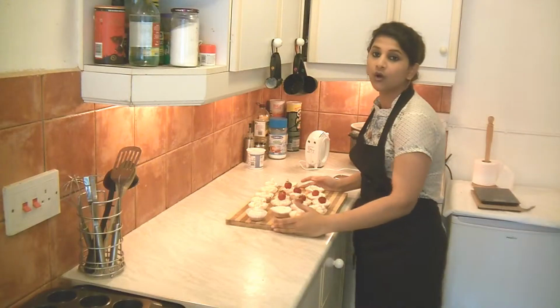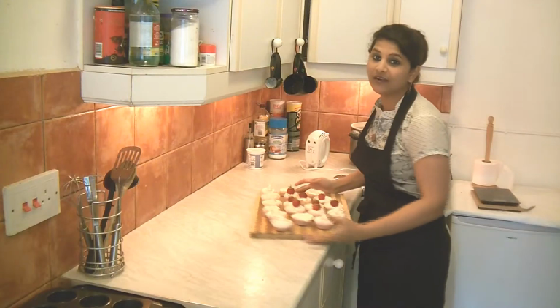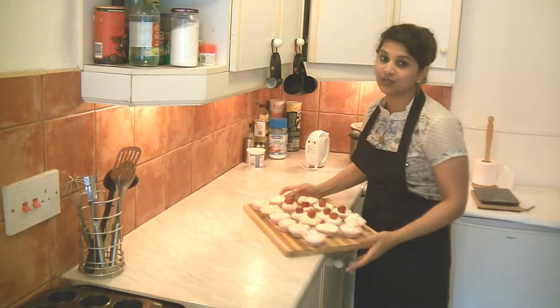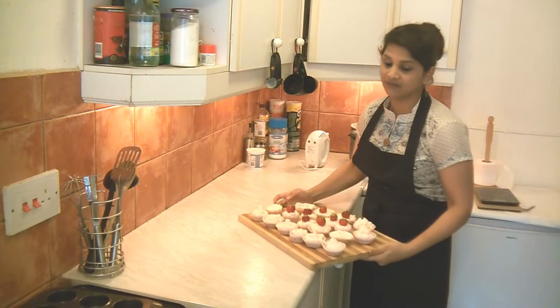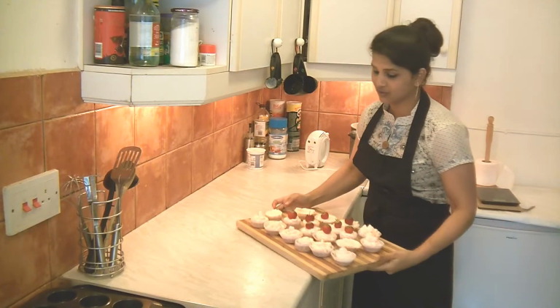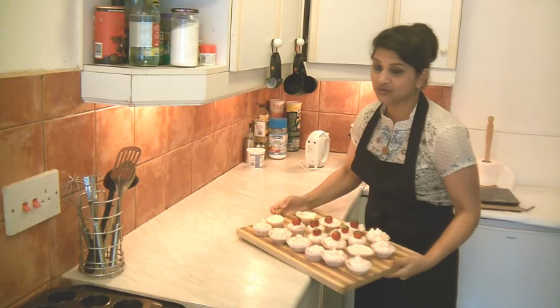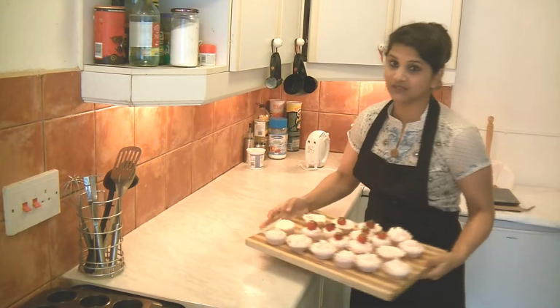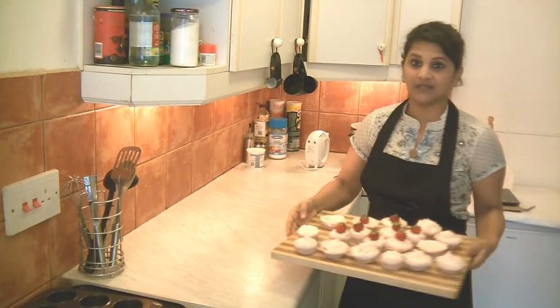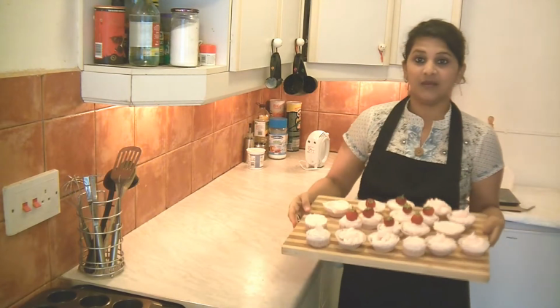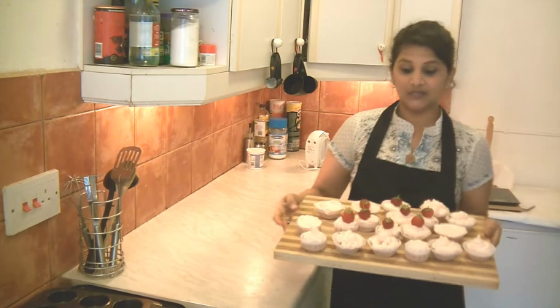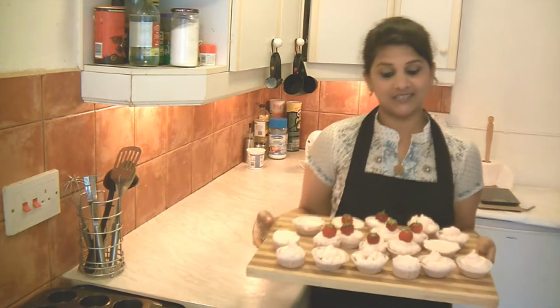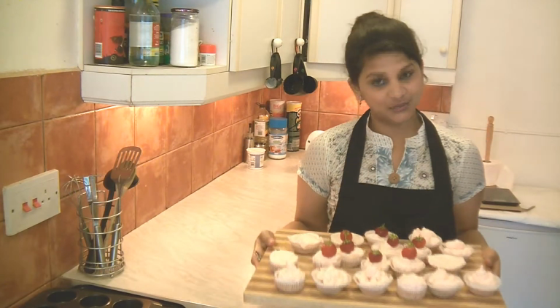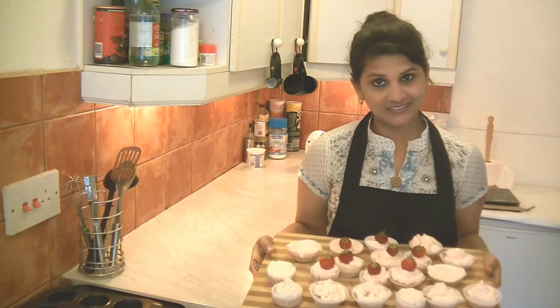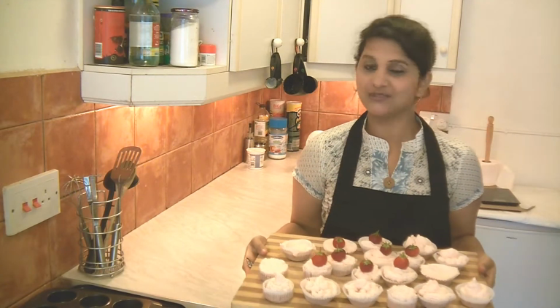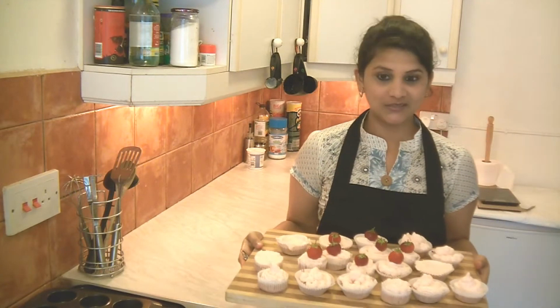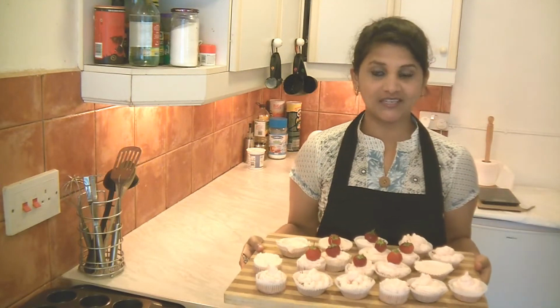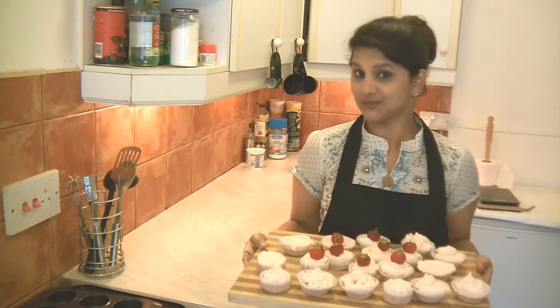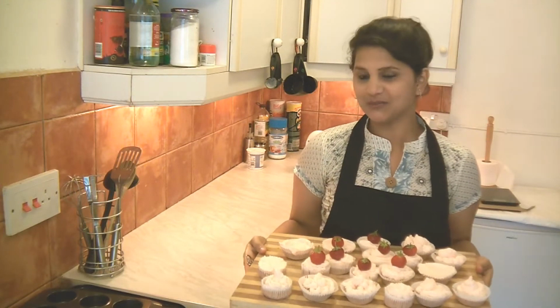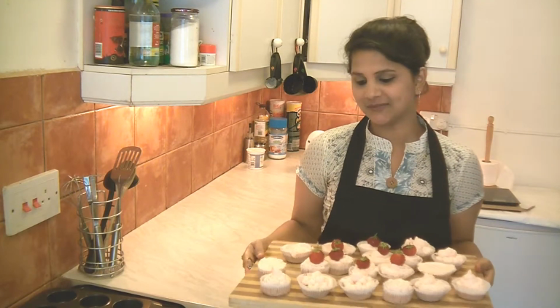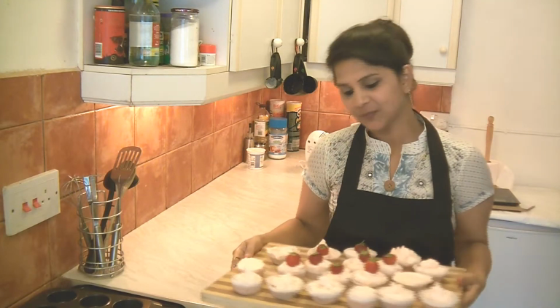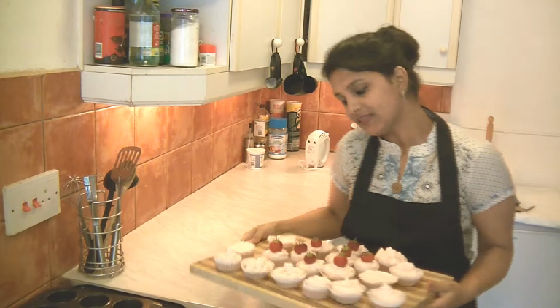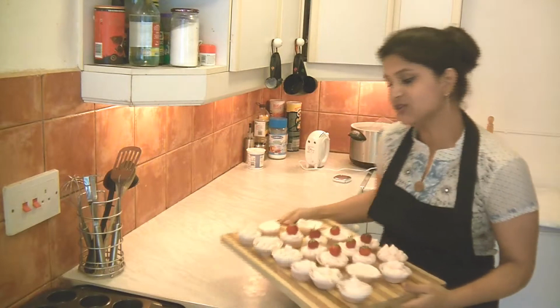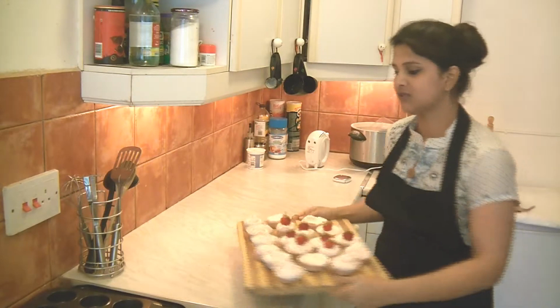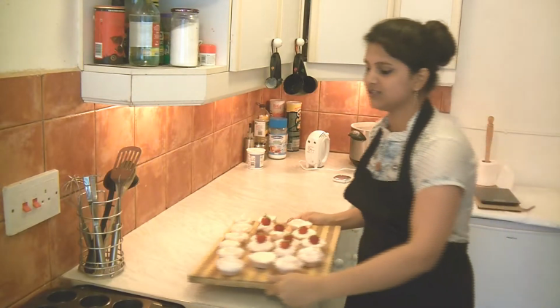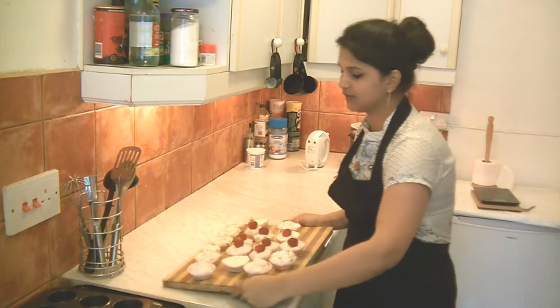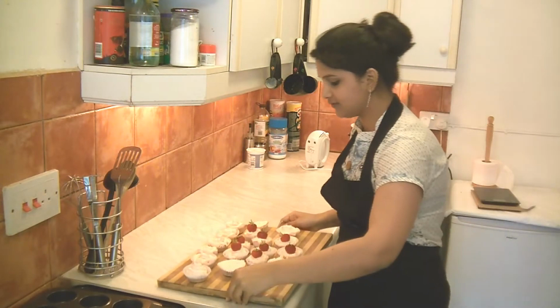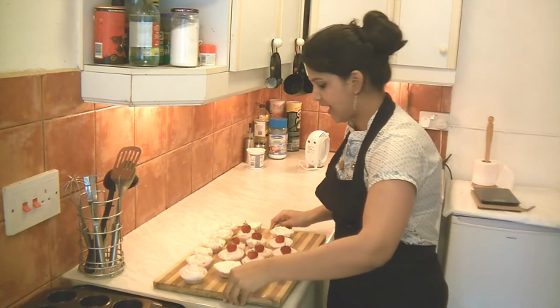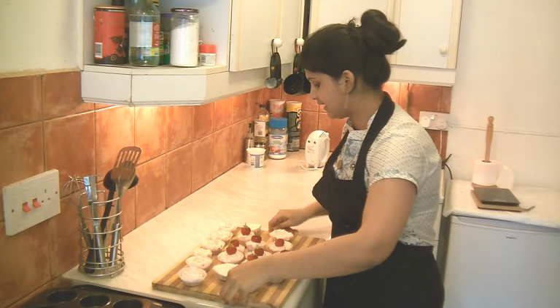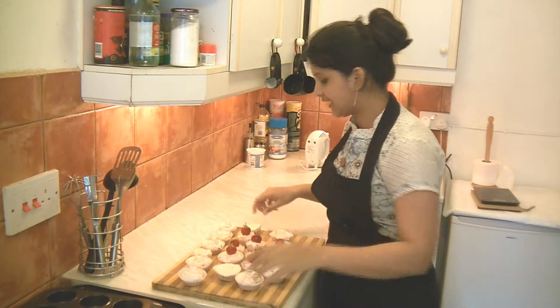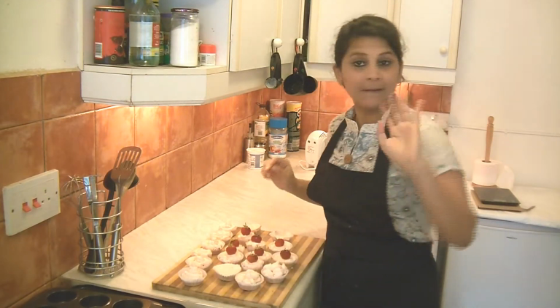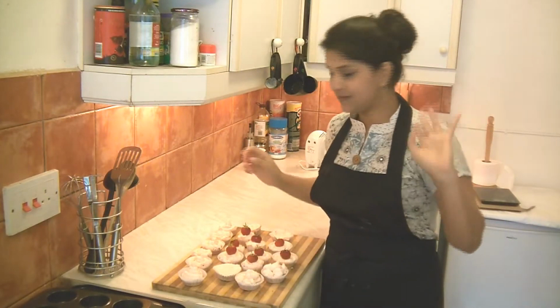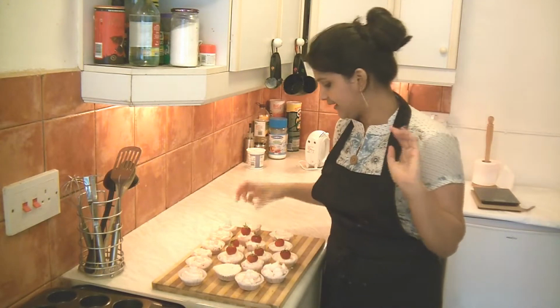Hope you have fun watching my video. Do try this recipe because they are so delicious and so tasty — do not miss them. Thank you so much for watching Cook with Love. Have a nice day. Bye-bye.